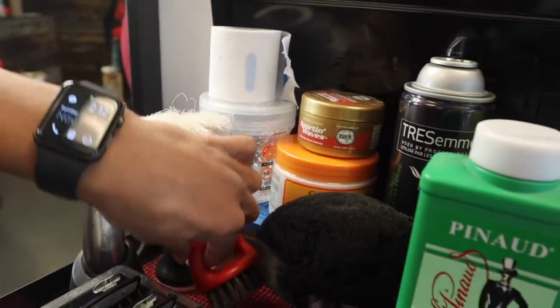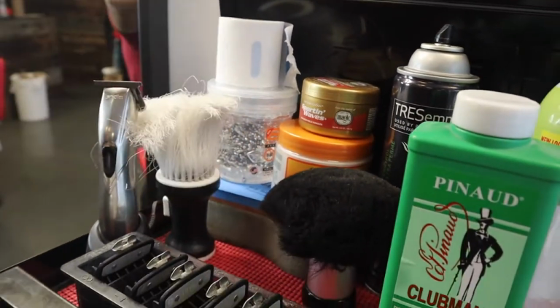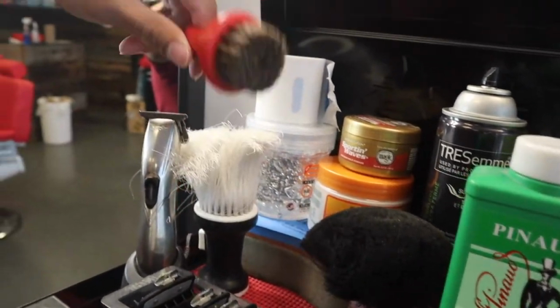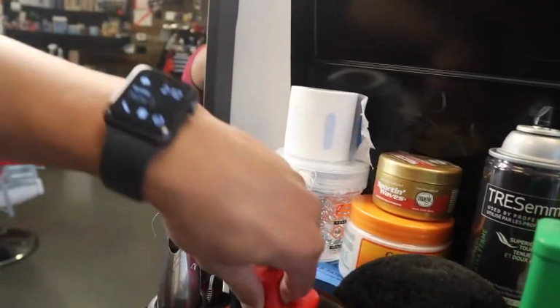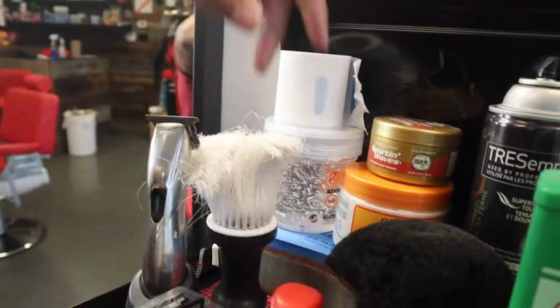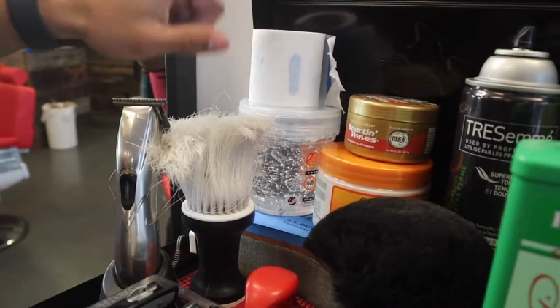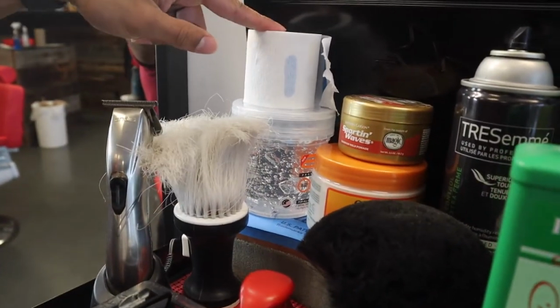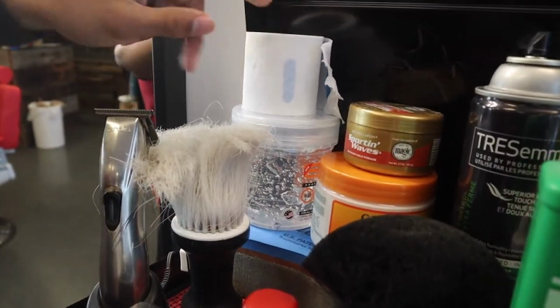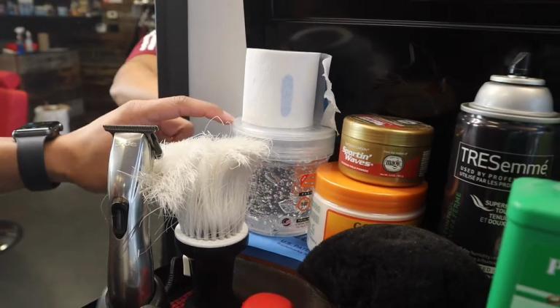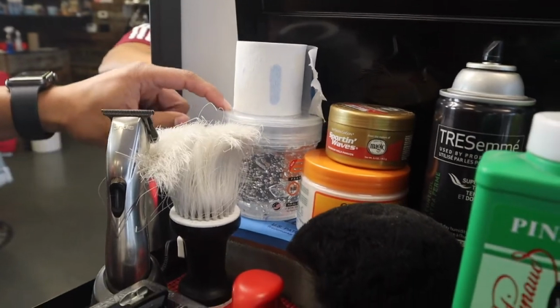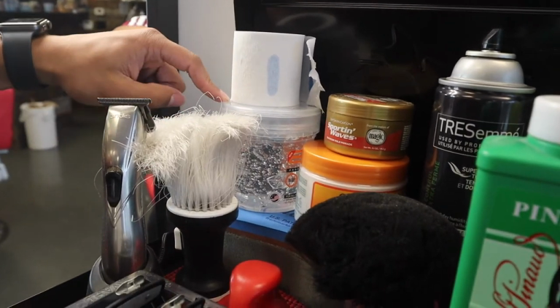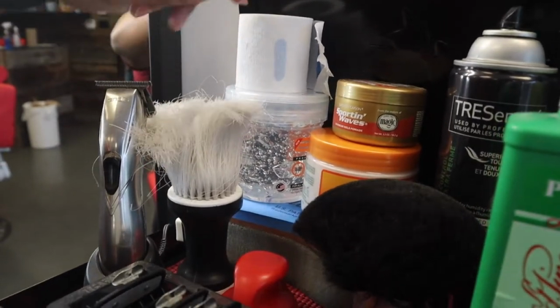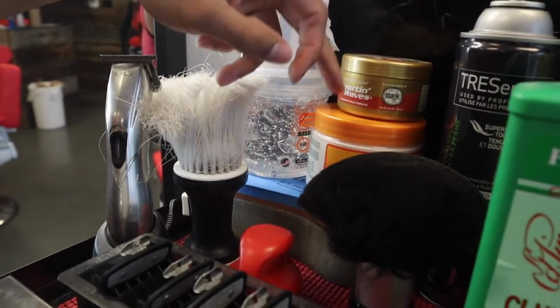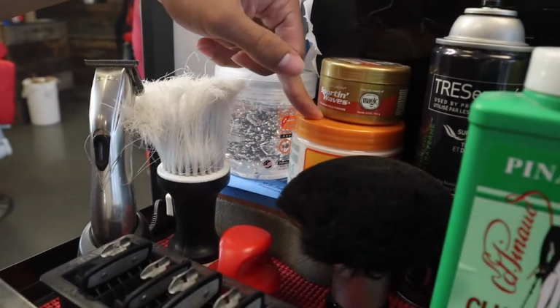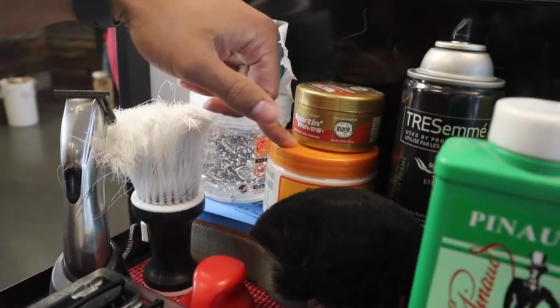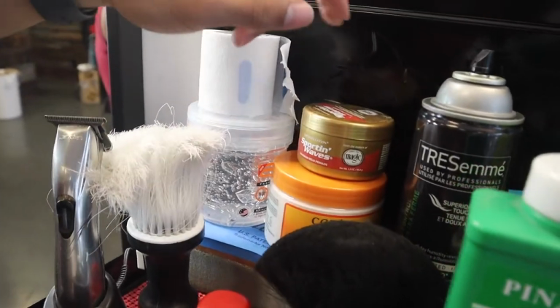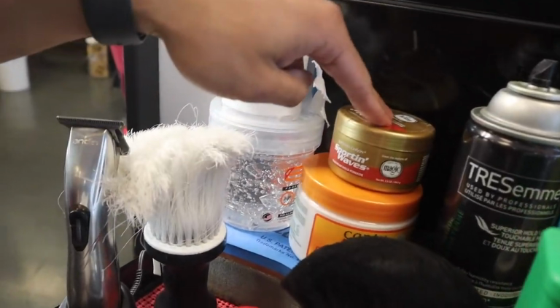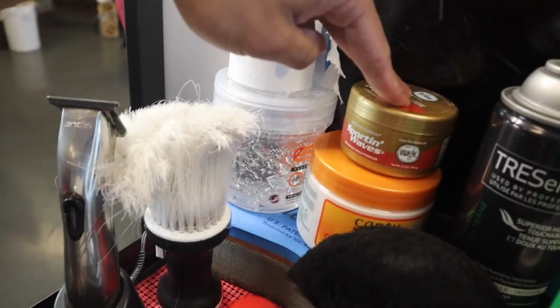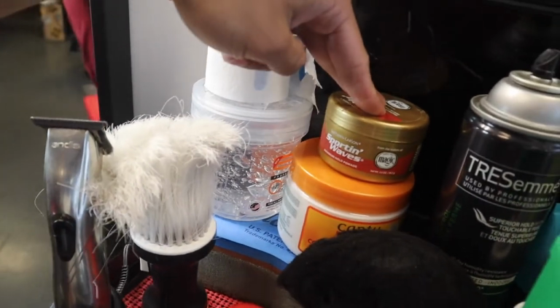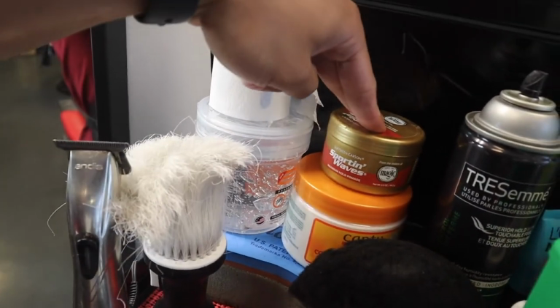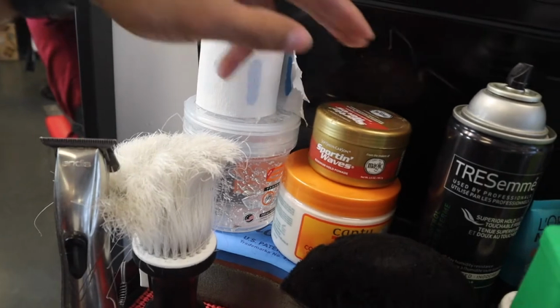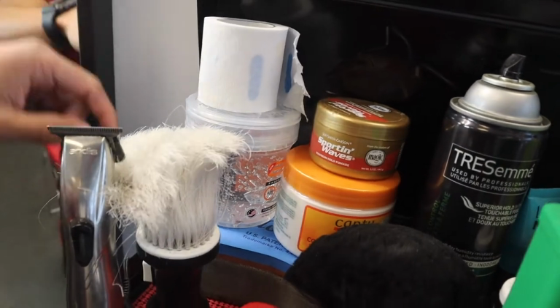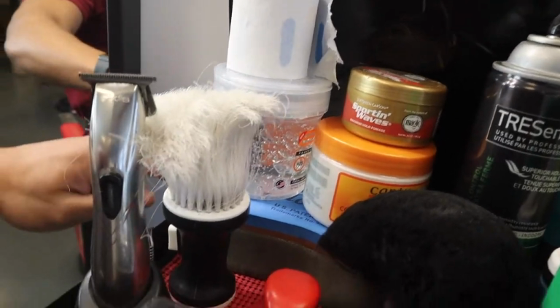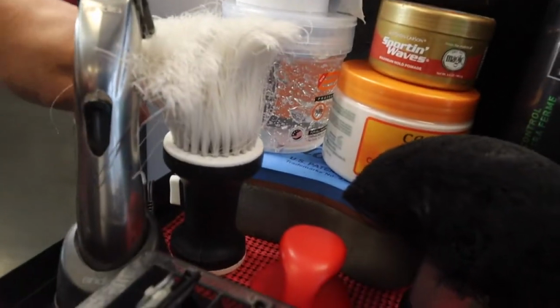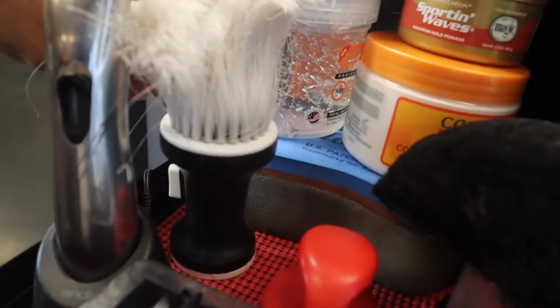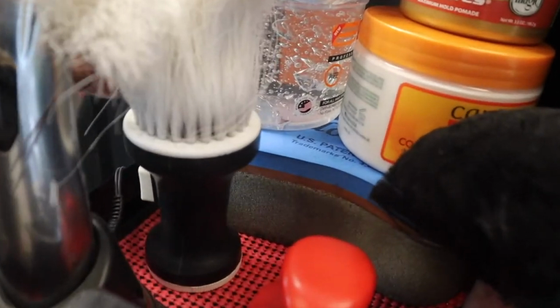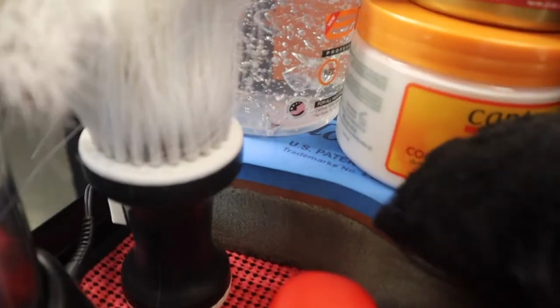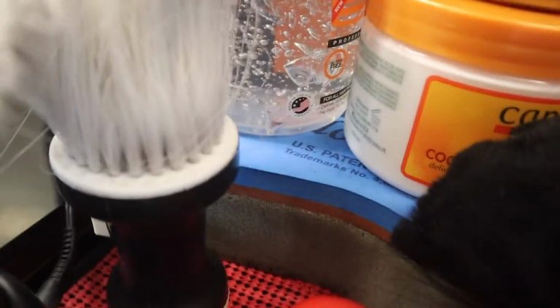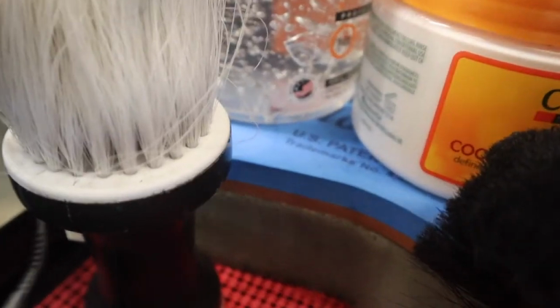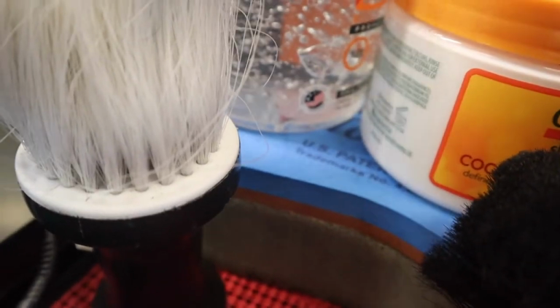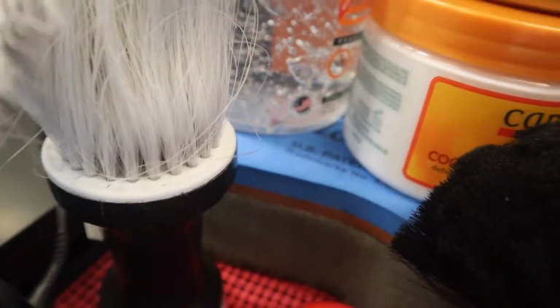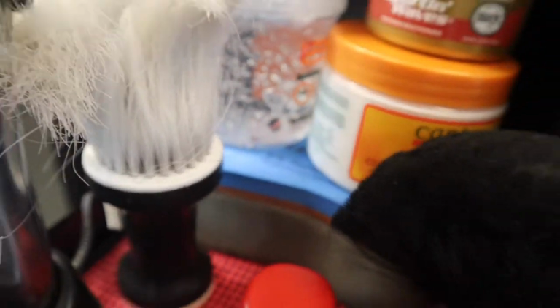We have a knuckle brush, my neck strips, some gel, some Kanto curling cream, some wave pomade, and then down here we have a sponge — that's to get the curls on coarser hair.